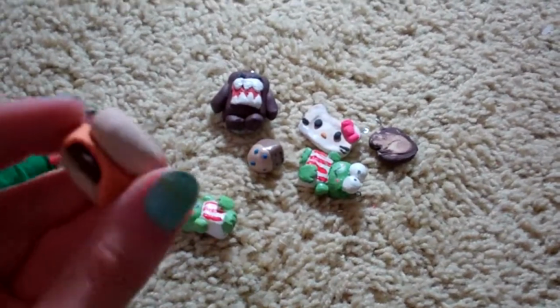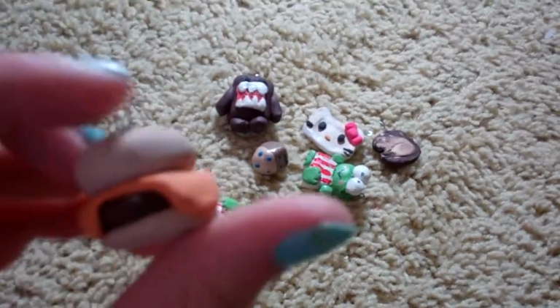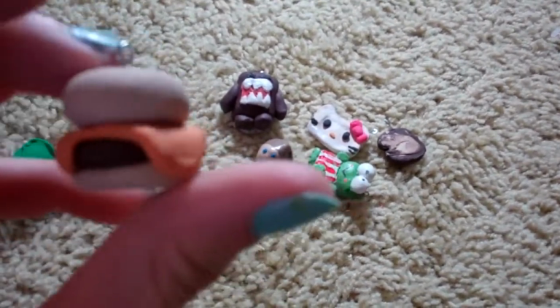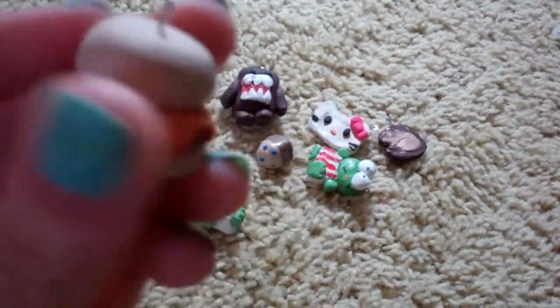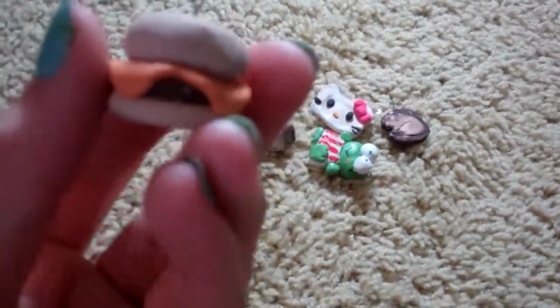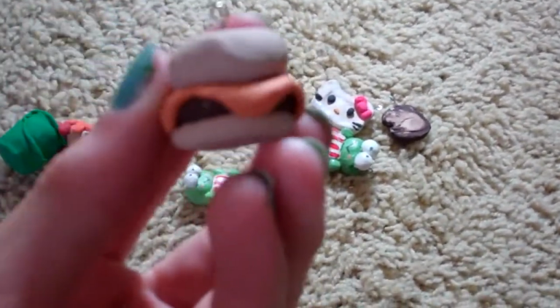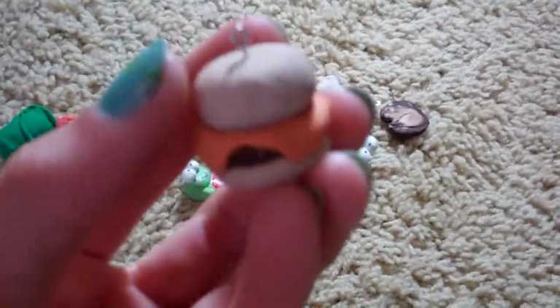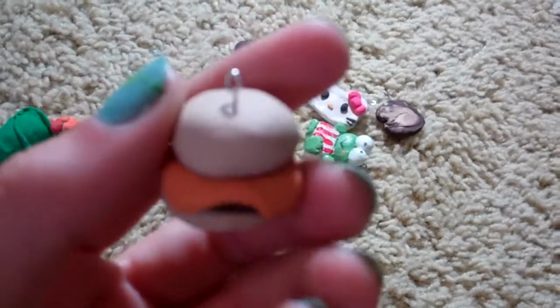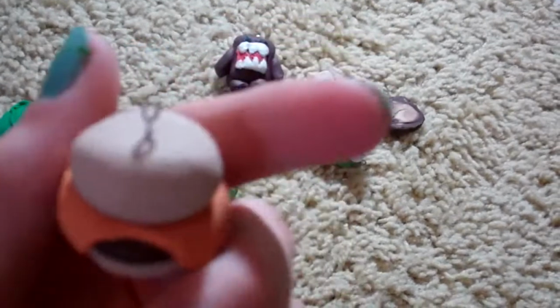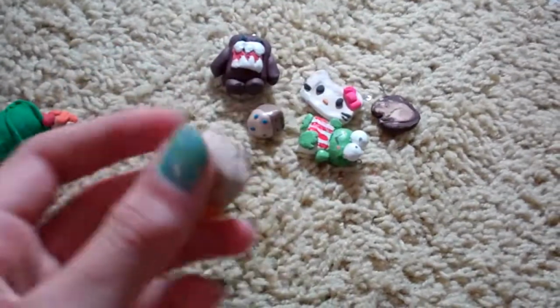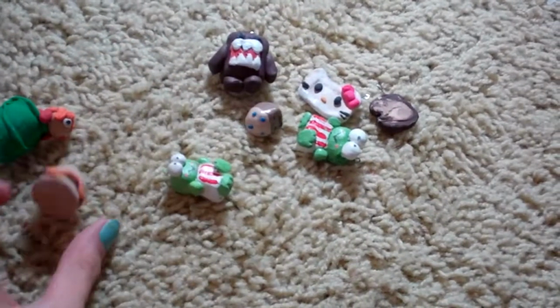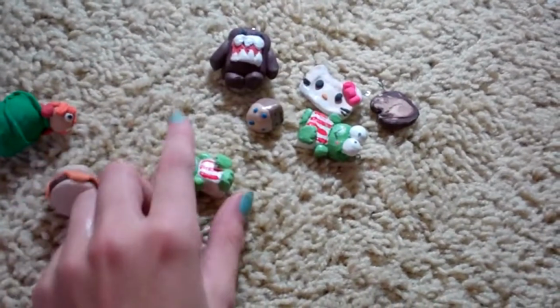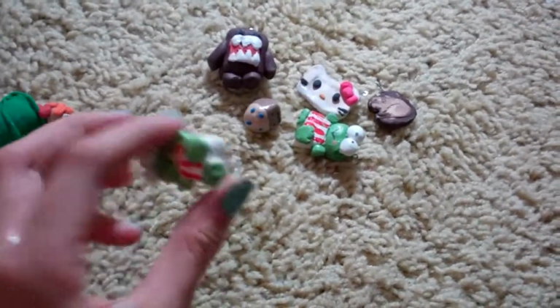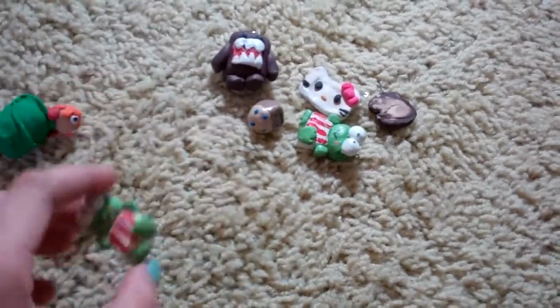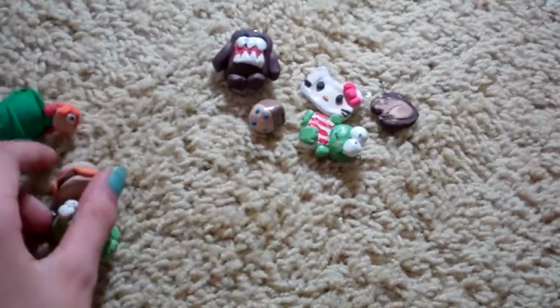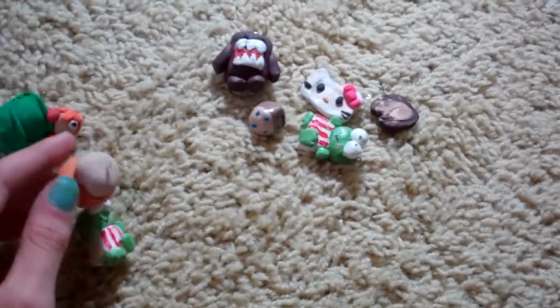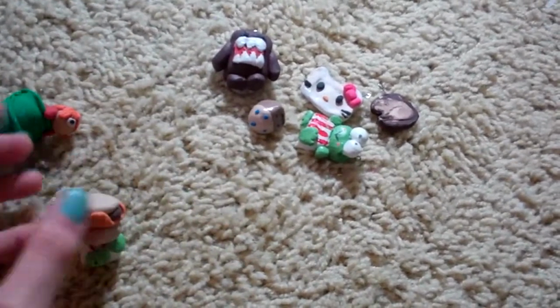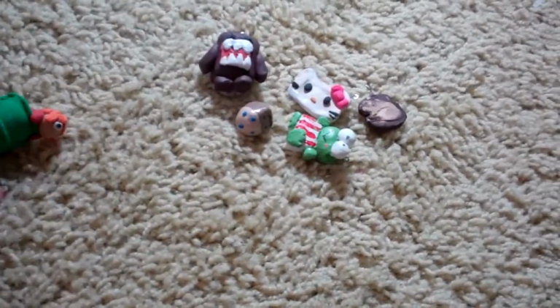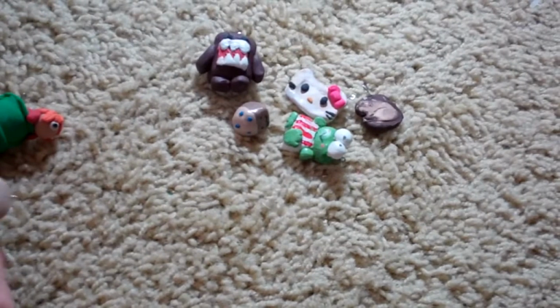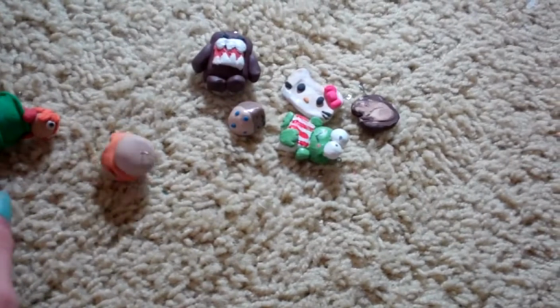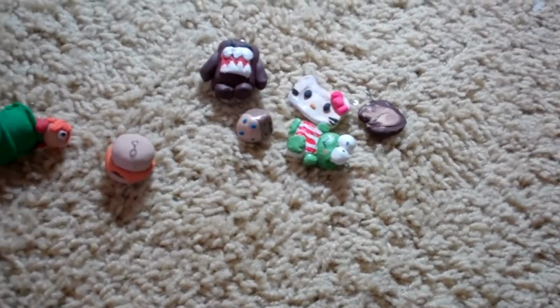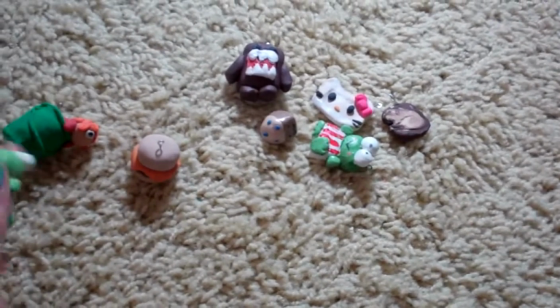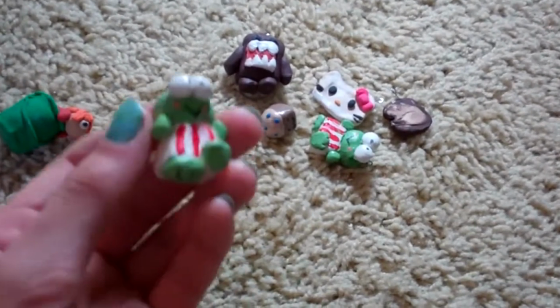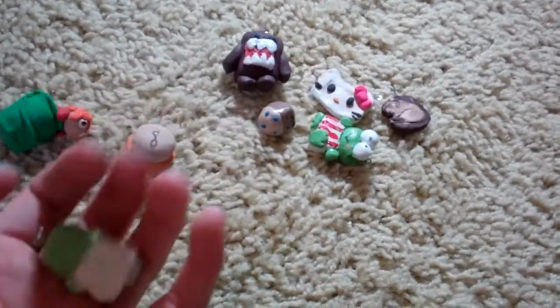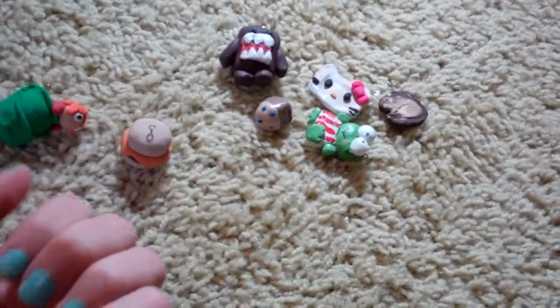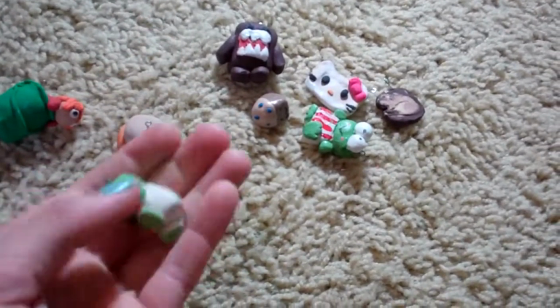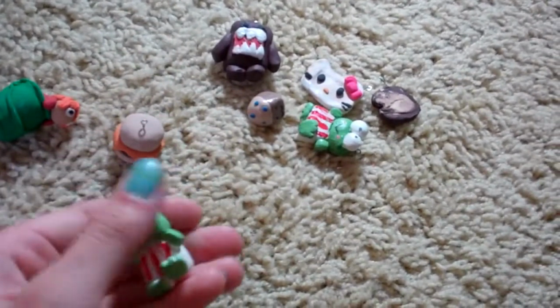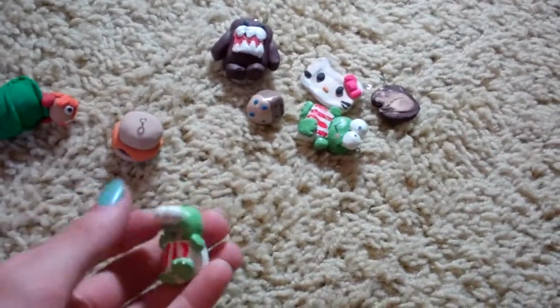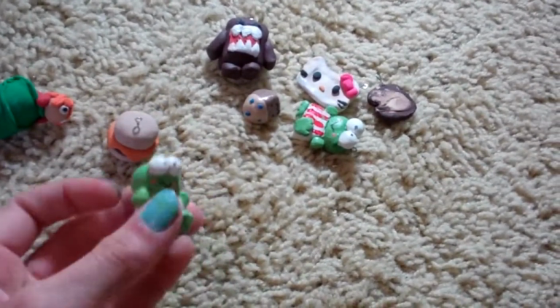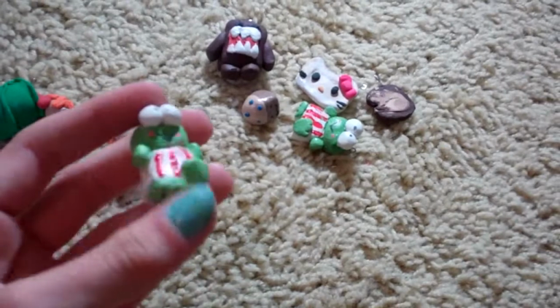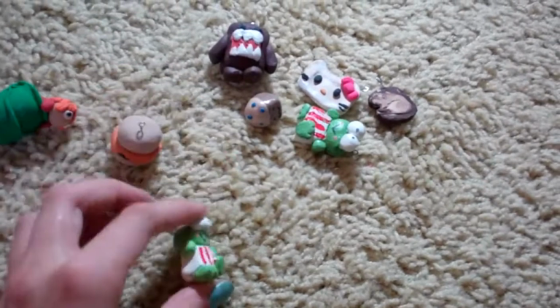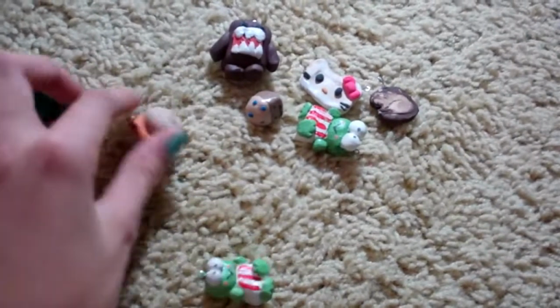And then just now I made this cheeseburger. It's not very detailed, just plain. These just got out of the oven, so they're kind of hot — not this one, this one.